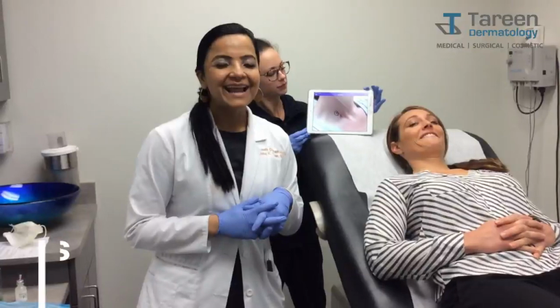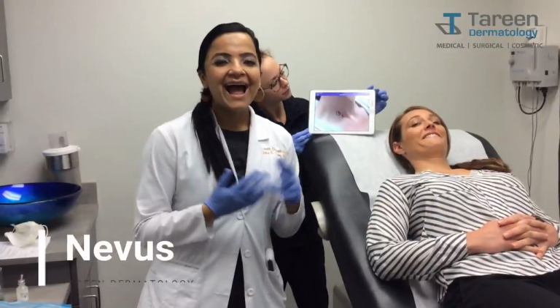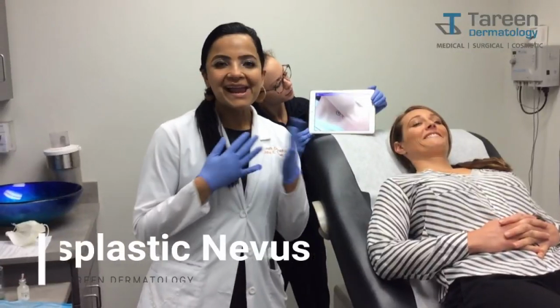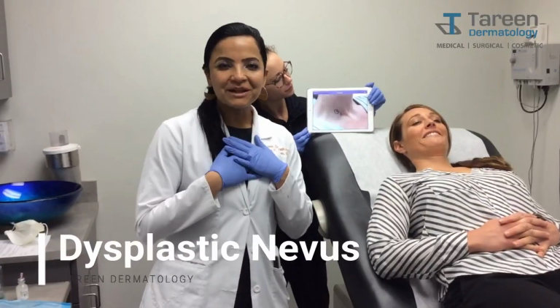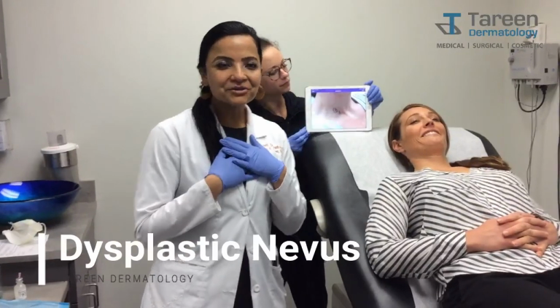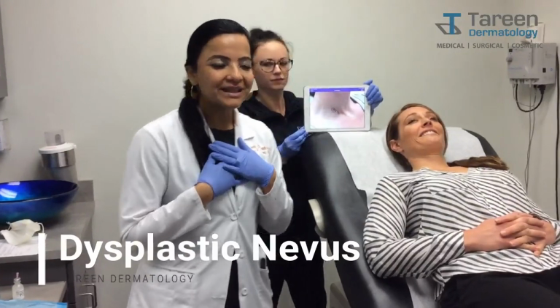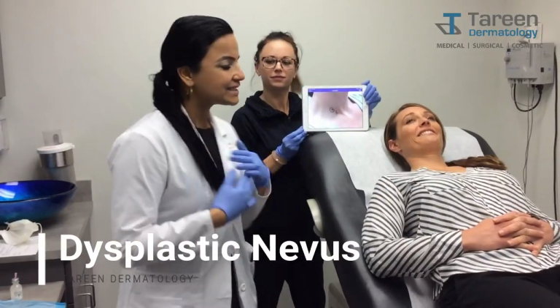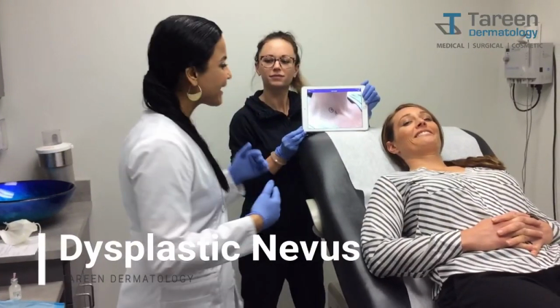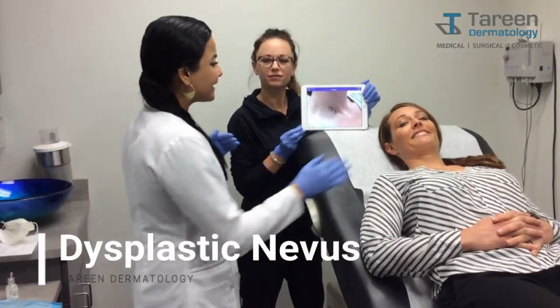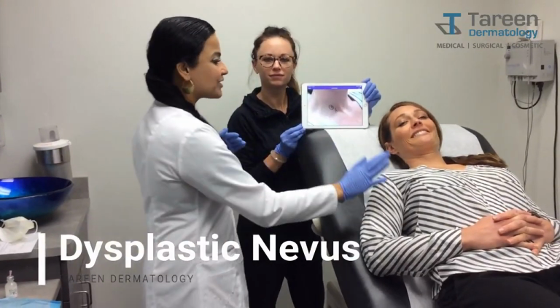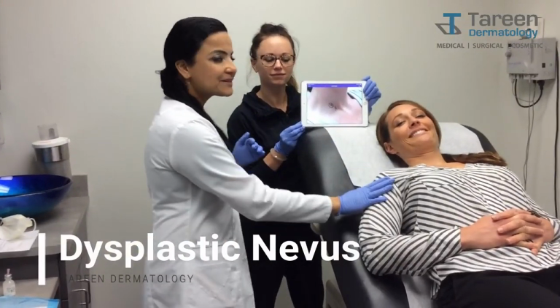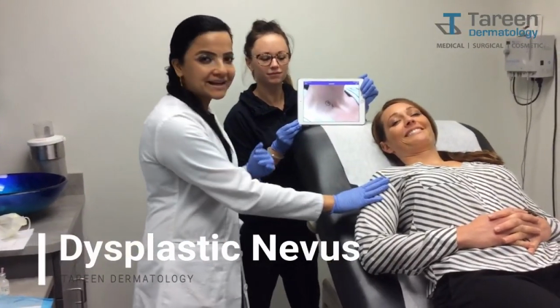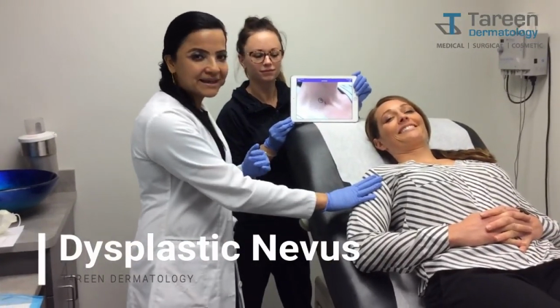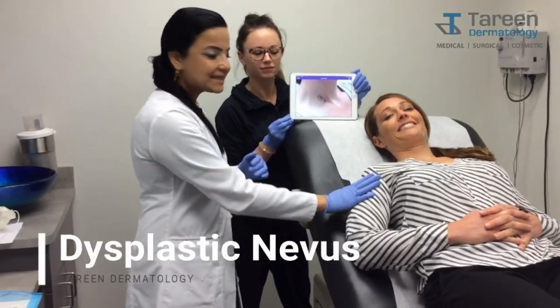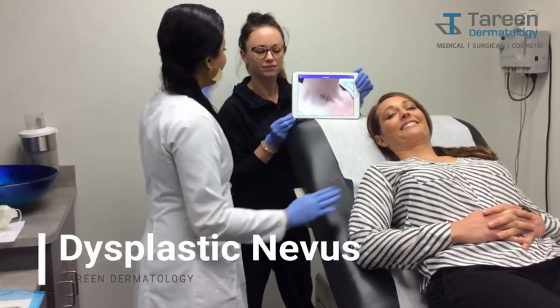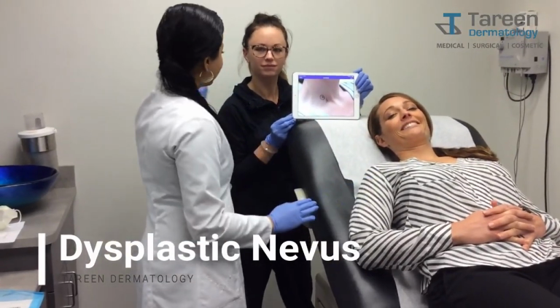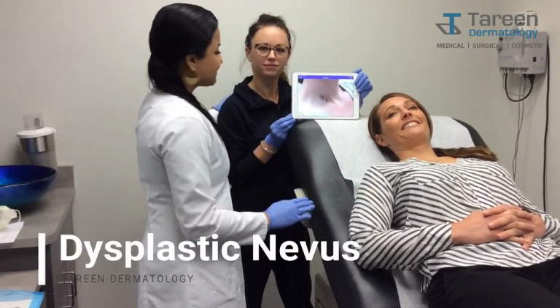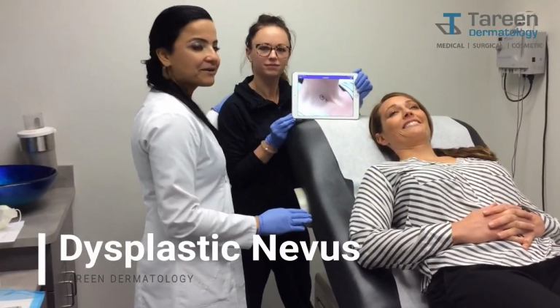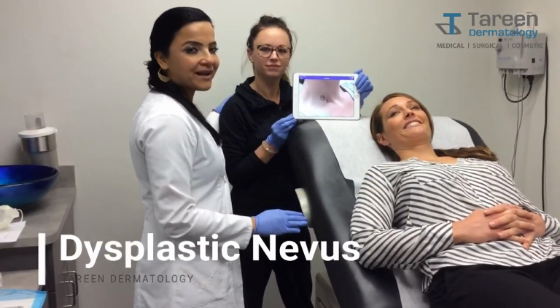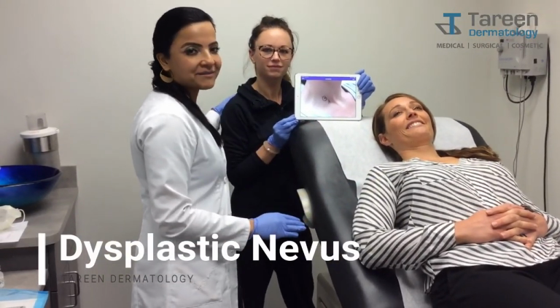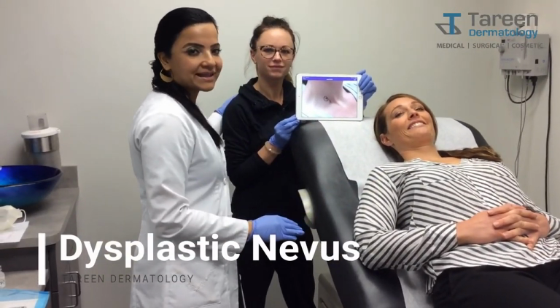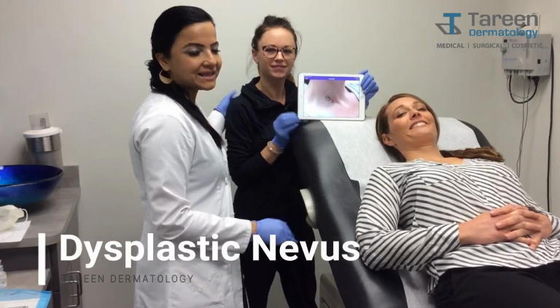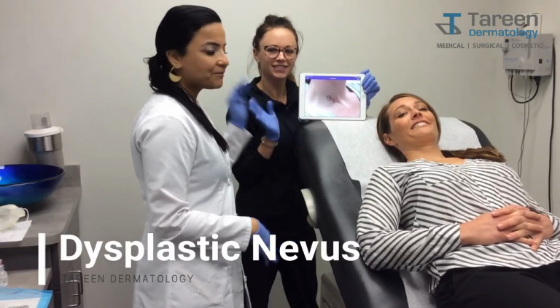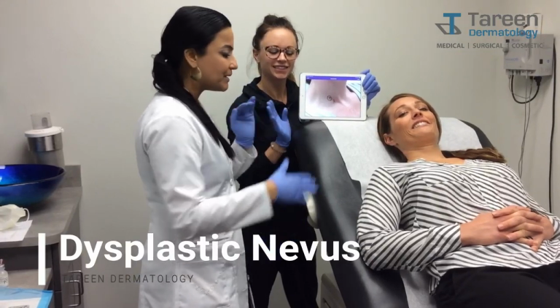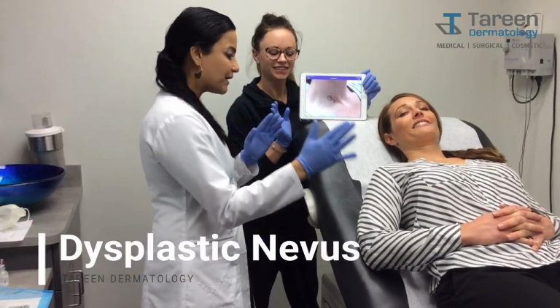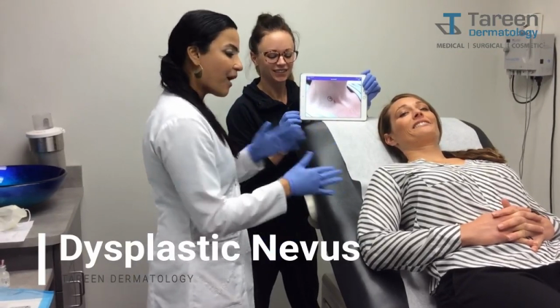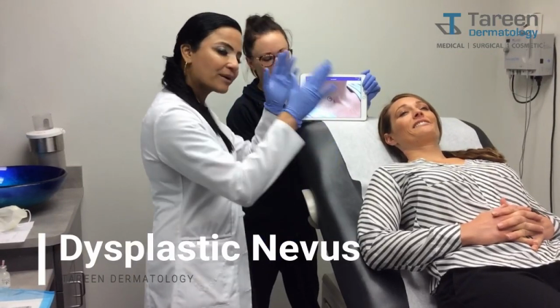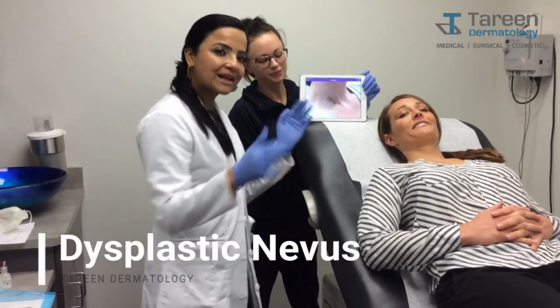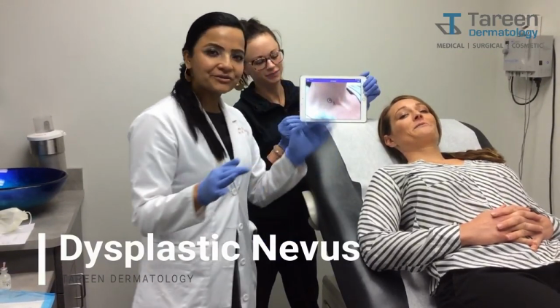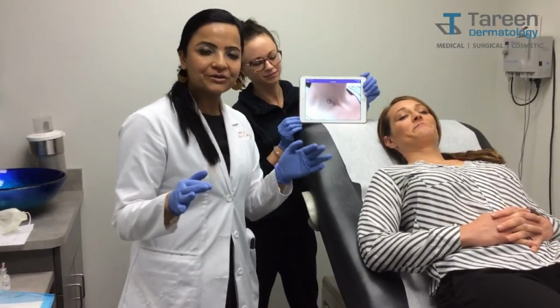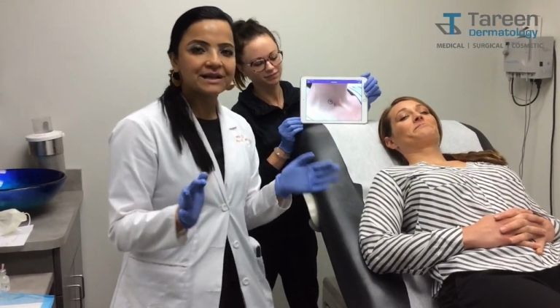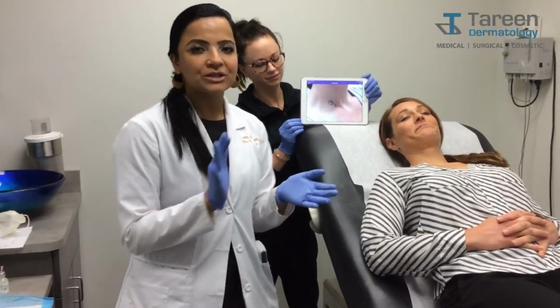Hi, I'm Dr. Tureen. This is my colleague Jennifer Stanek, PA, and this is my wonderful colleague Mackenzie. We are all working together at Tureen Dermatology.